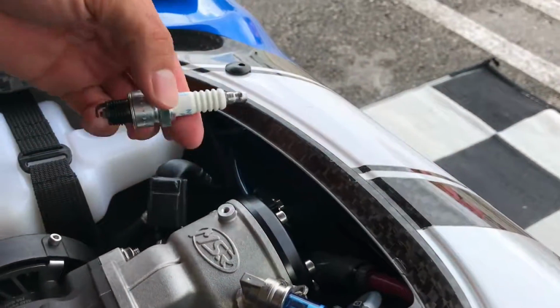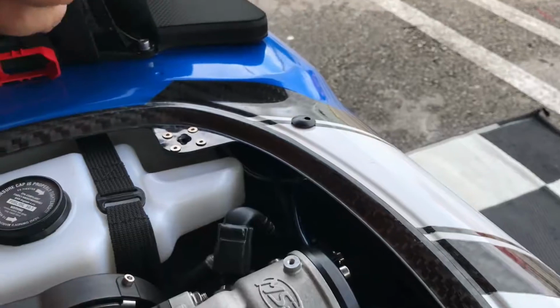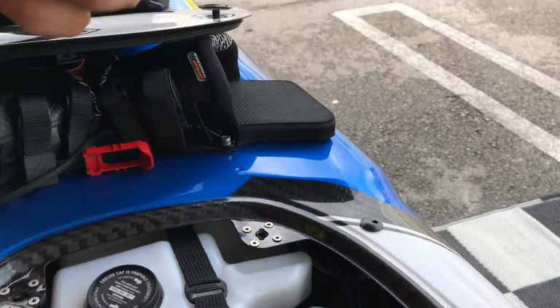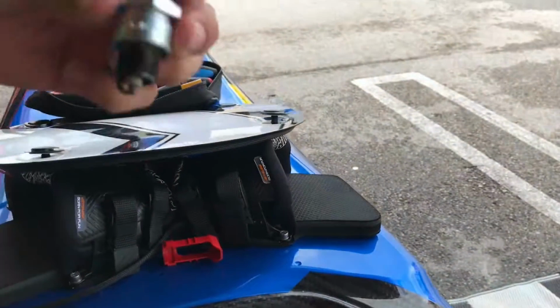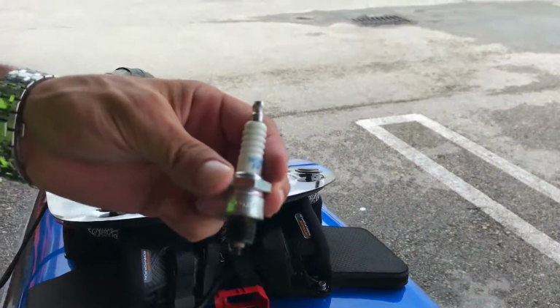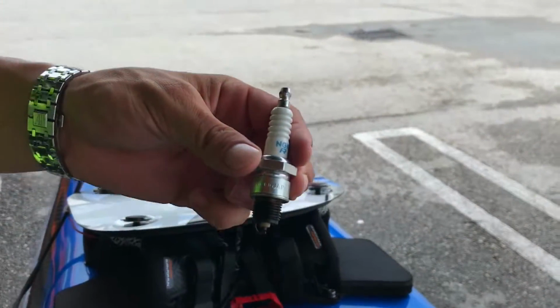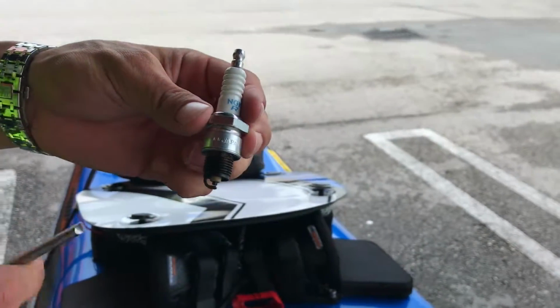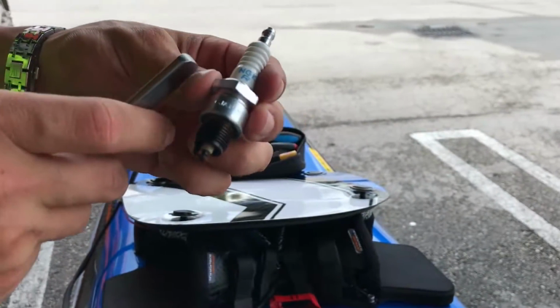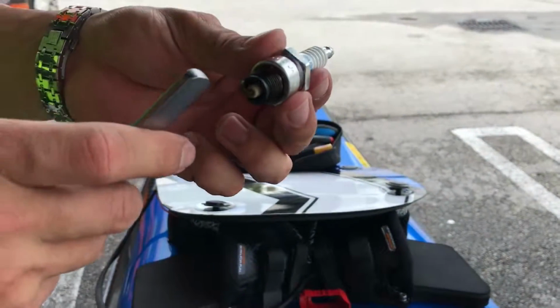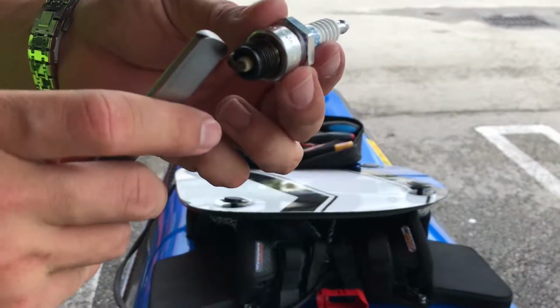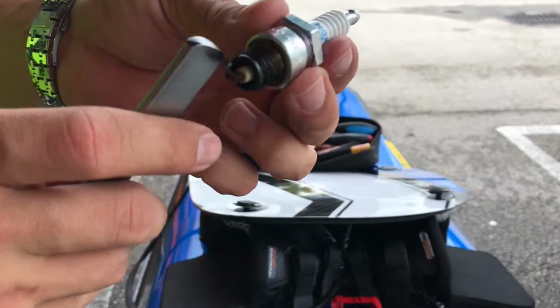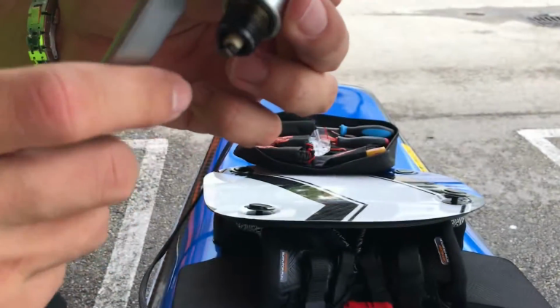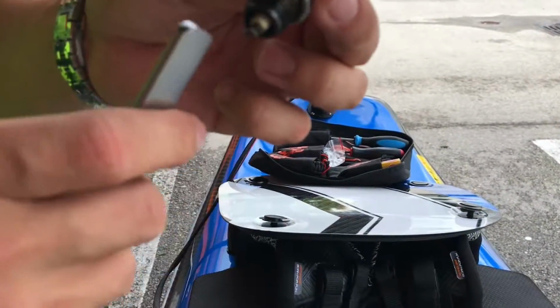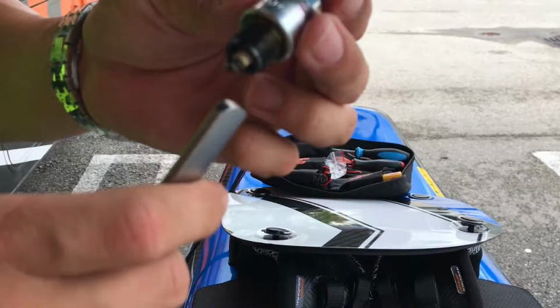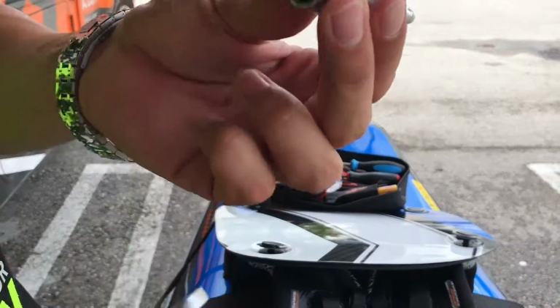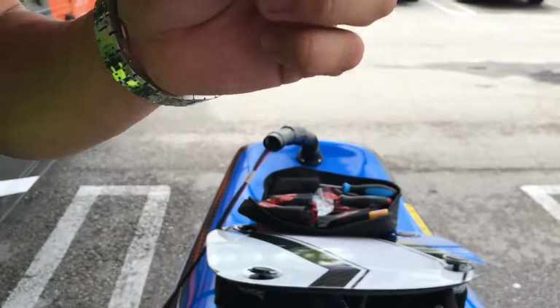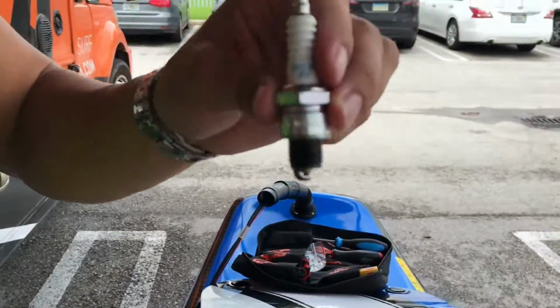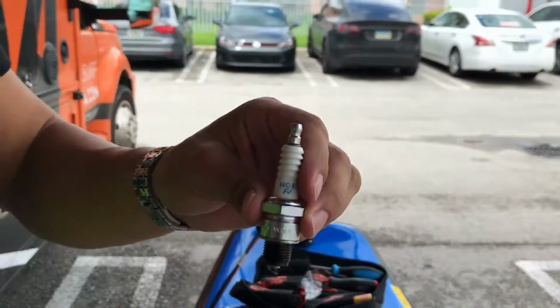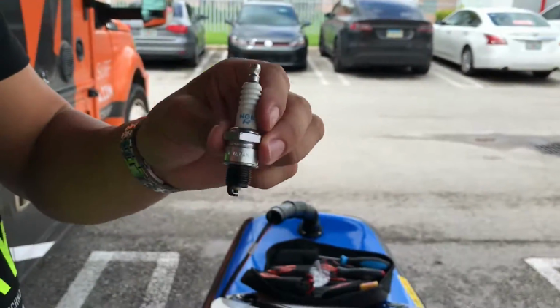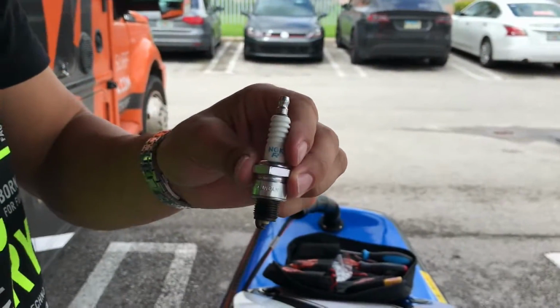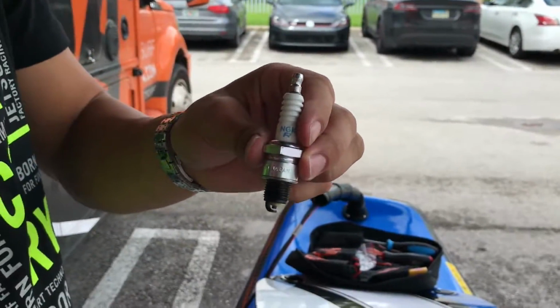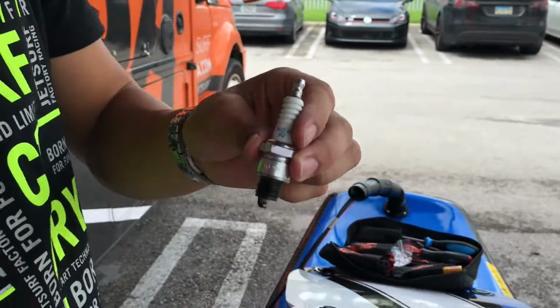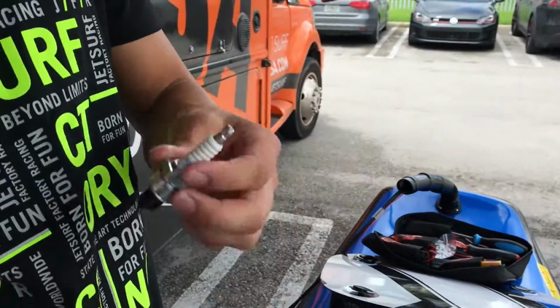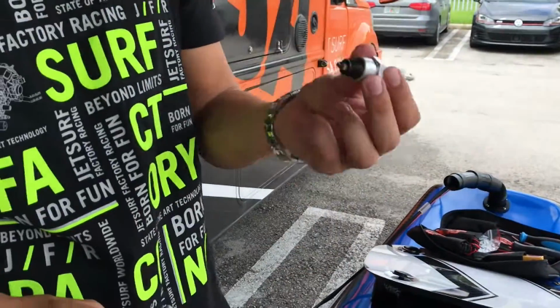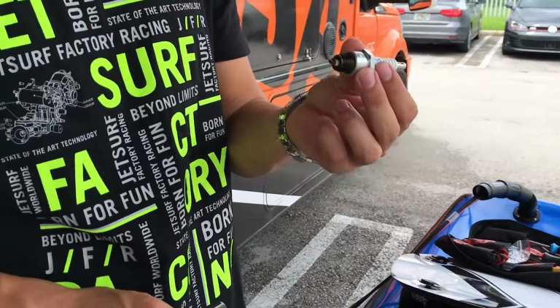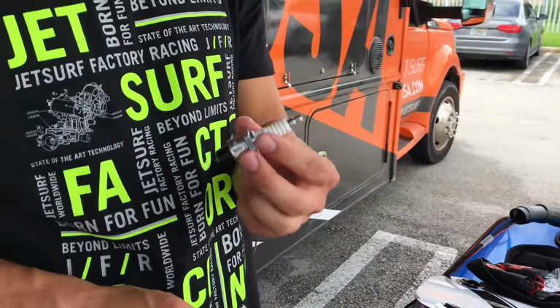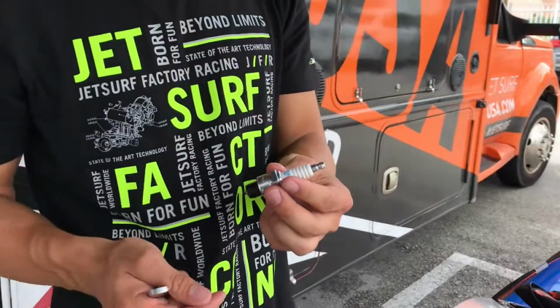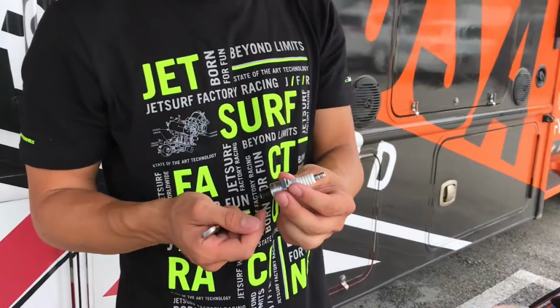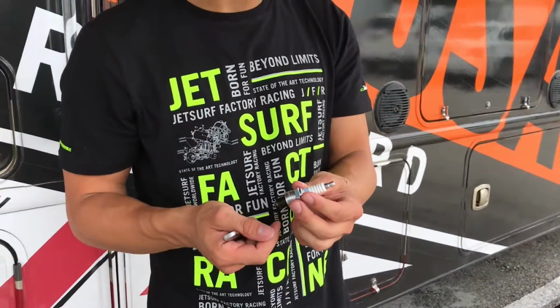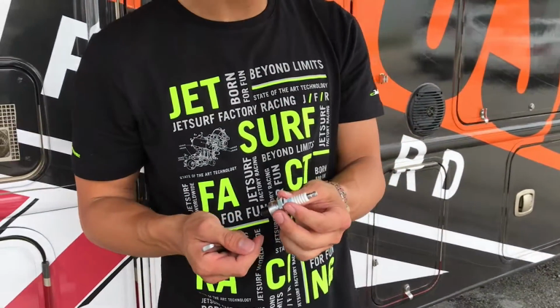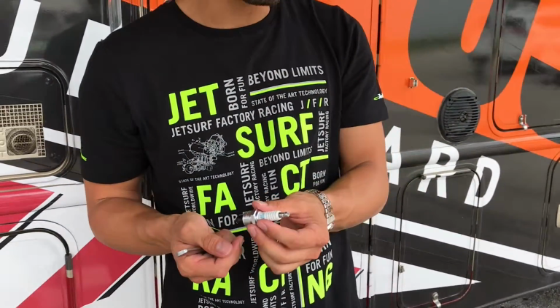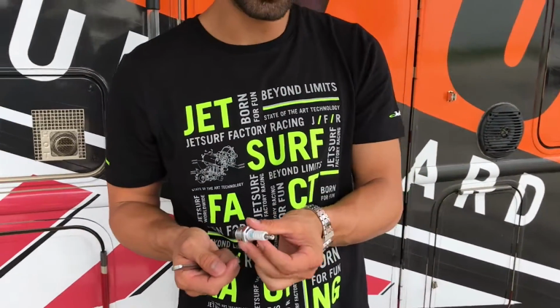Once it's completely out, you want to make sure that your spark plug is not wet and full of fuel or wet with water. Once you remove it, you can either change it or clean out your old spark plug.